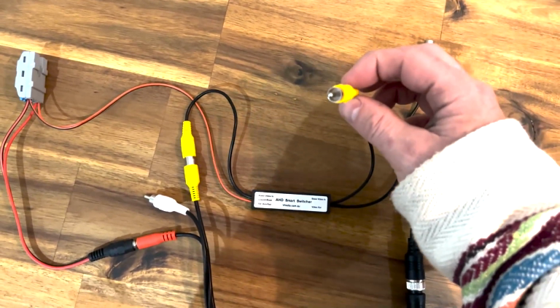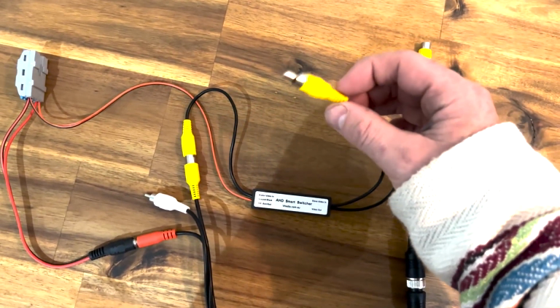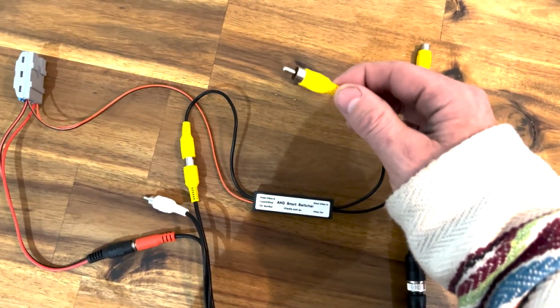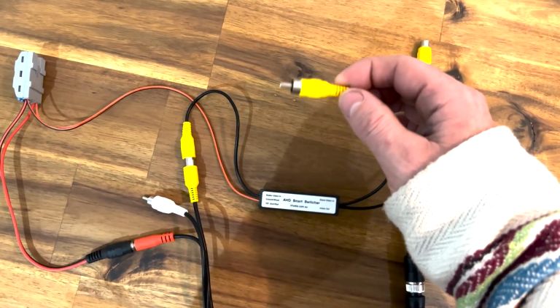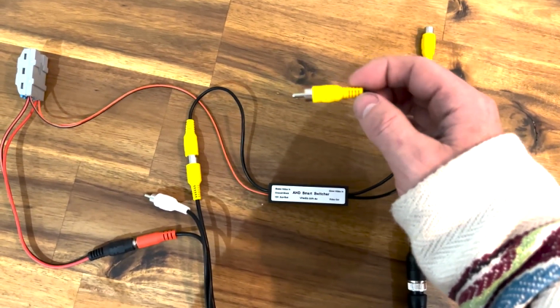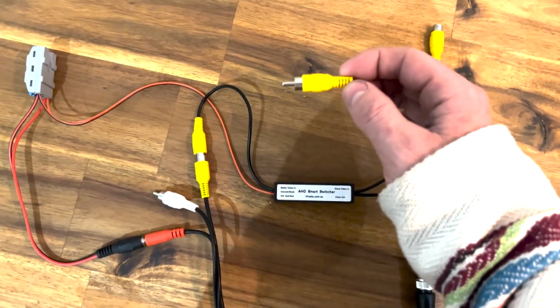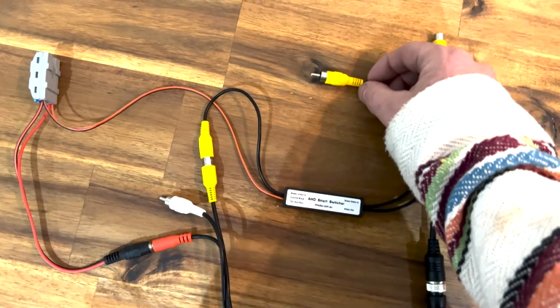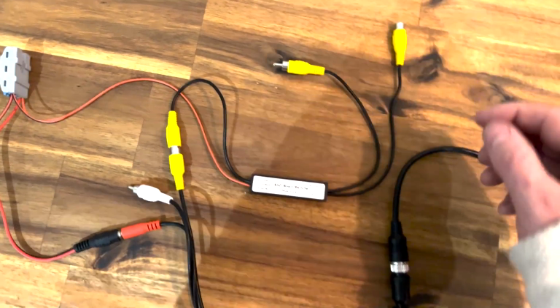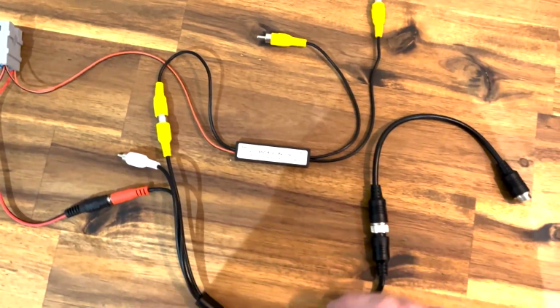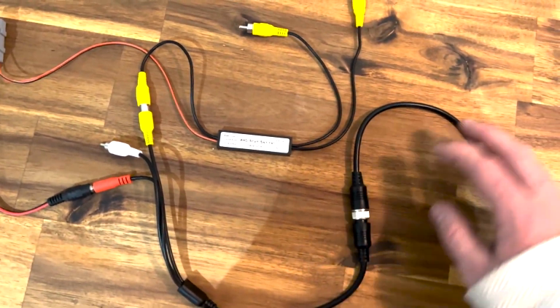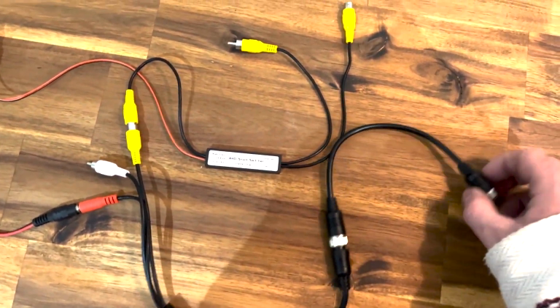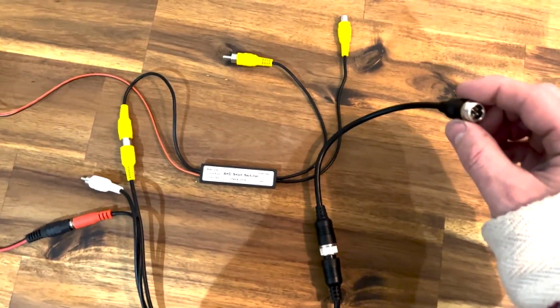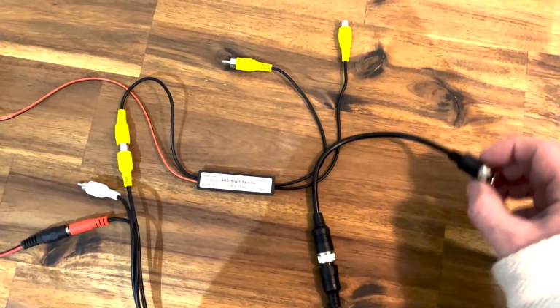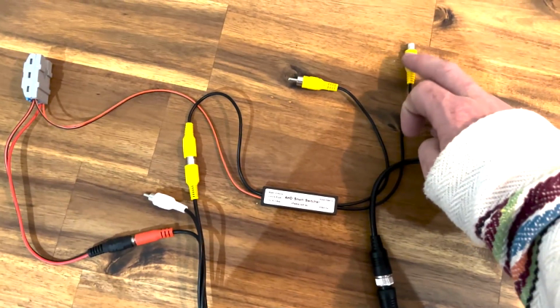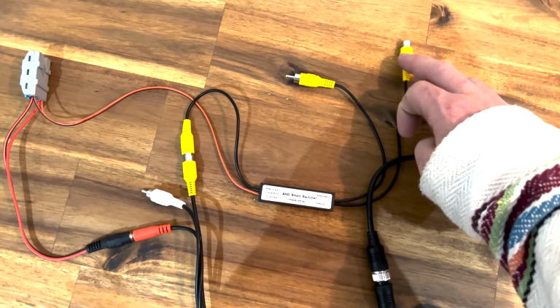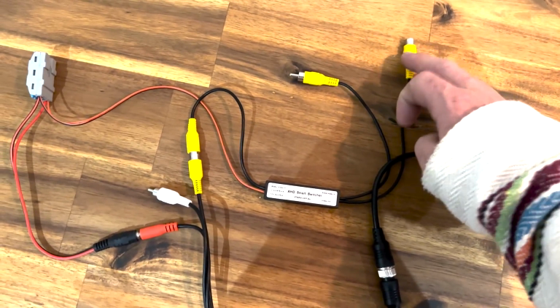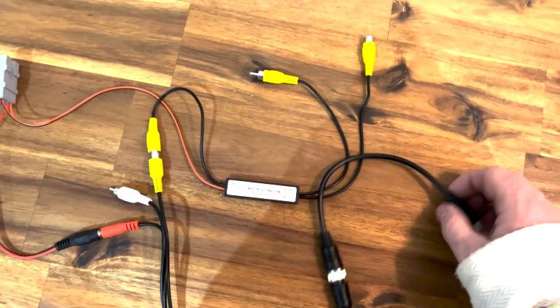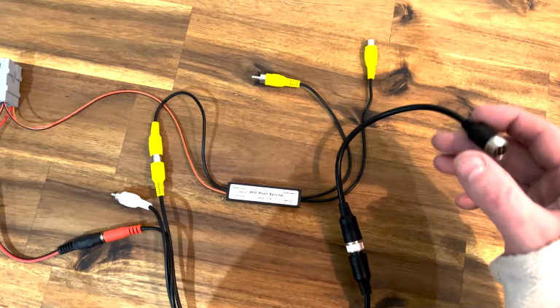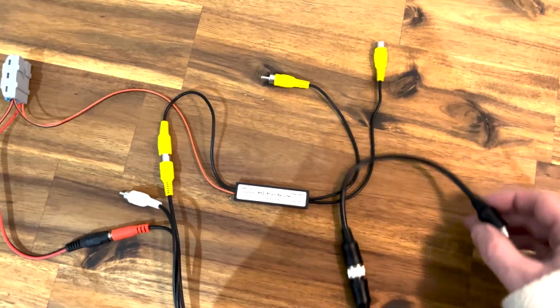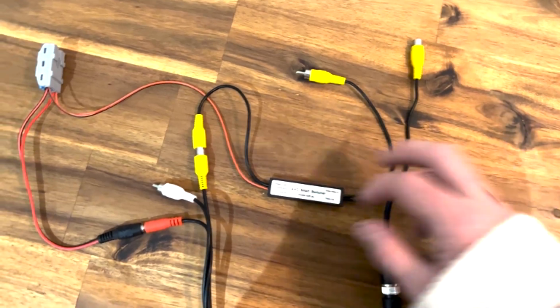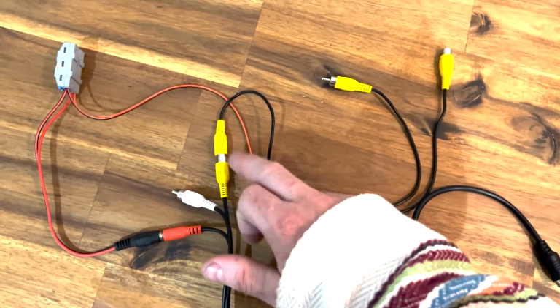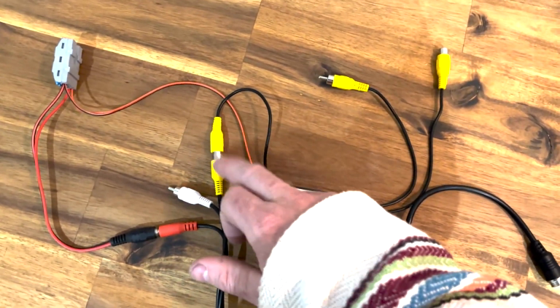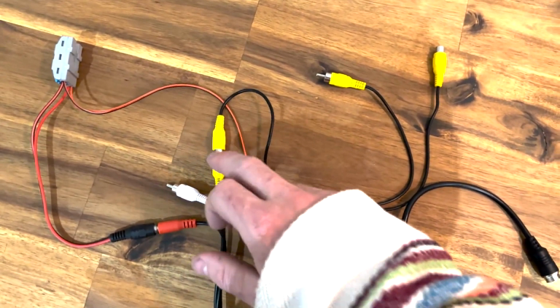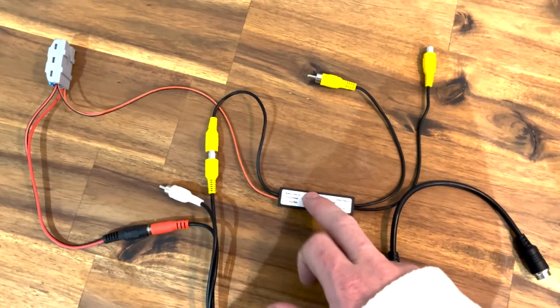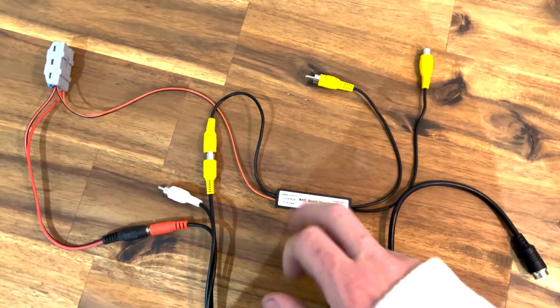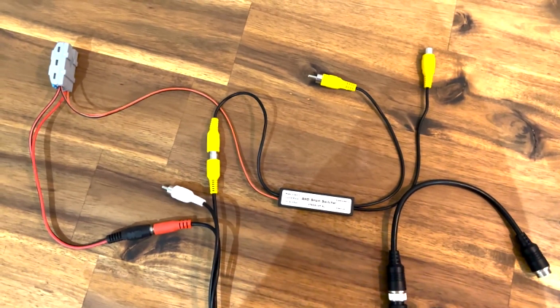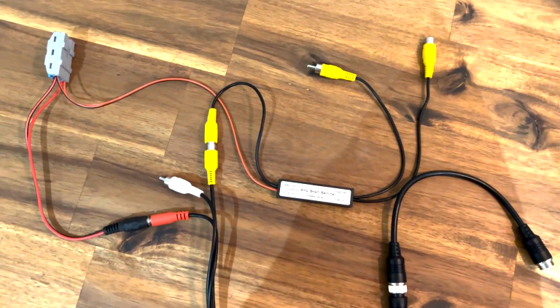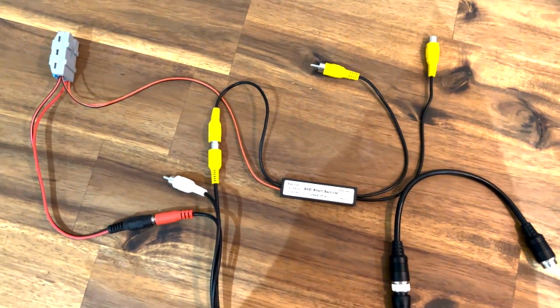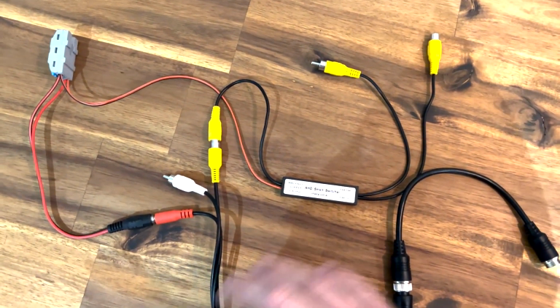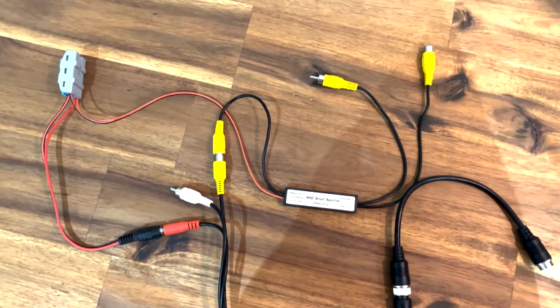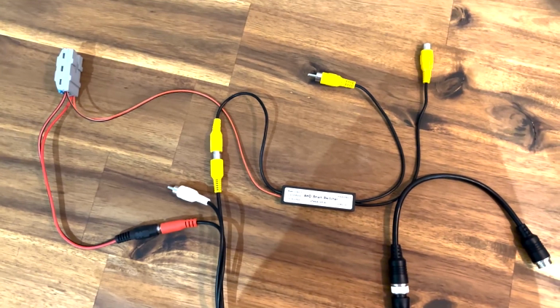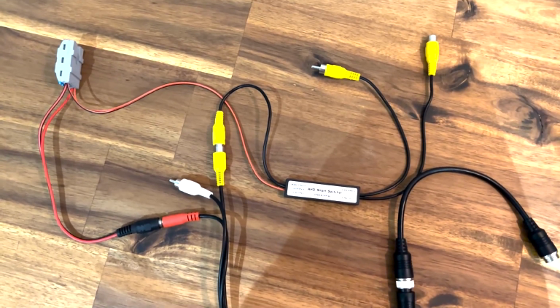Coming out the other side, this is where we plug in our car reverse camera, and then this goes to the back of our head unit into the video input. What's going to happen is: if the caravan is unplugged, the car's reverse camera is going to show; if the caravan is plugged in, the caravan camera is going to show. That's how it works.